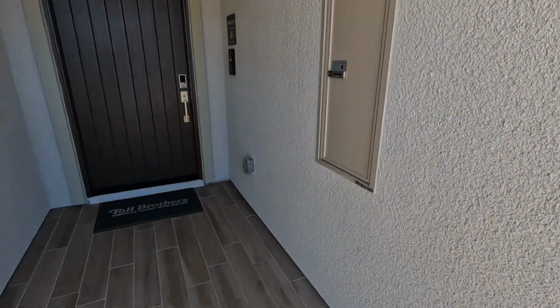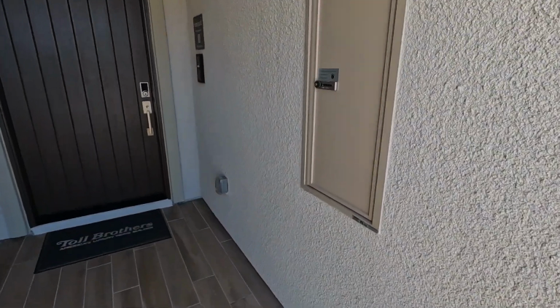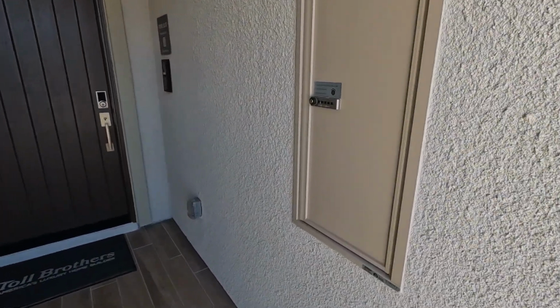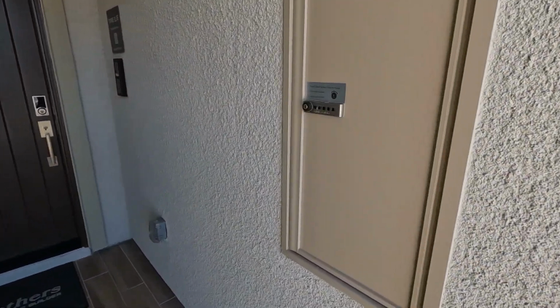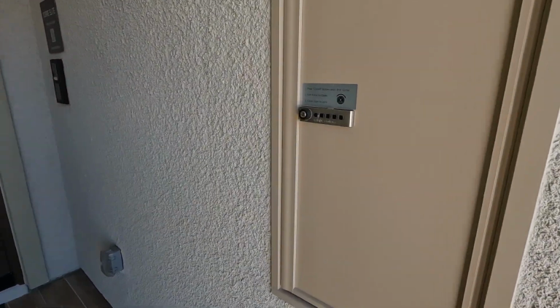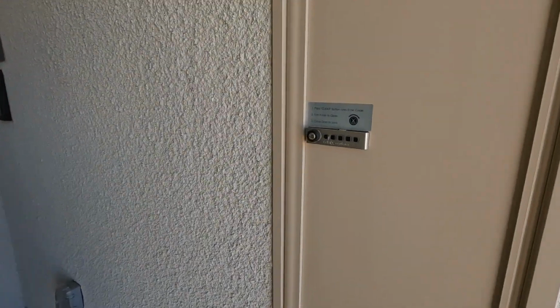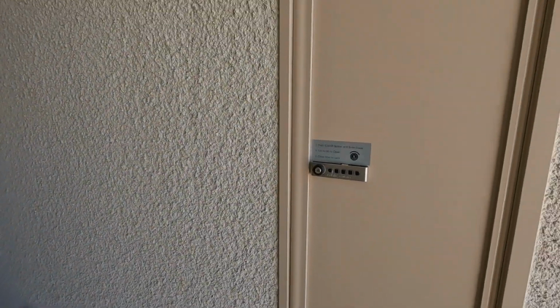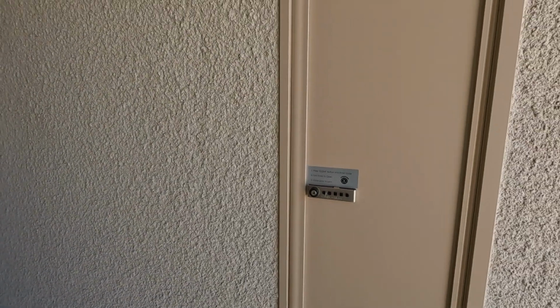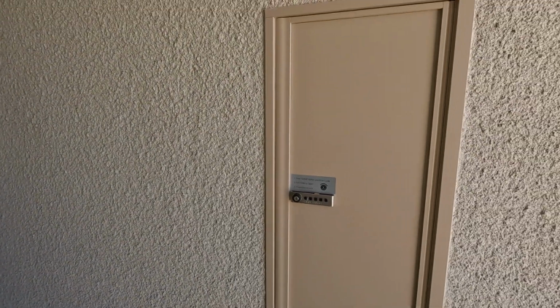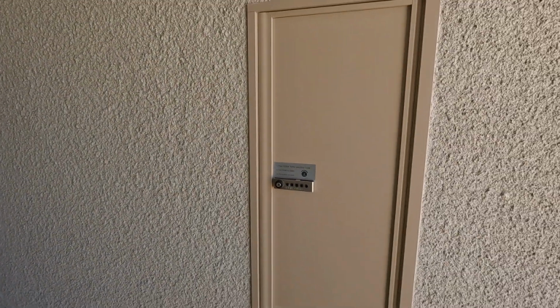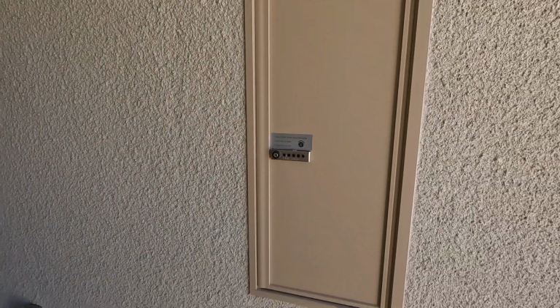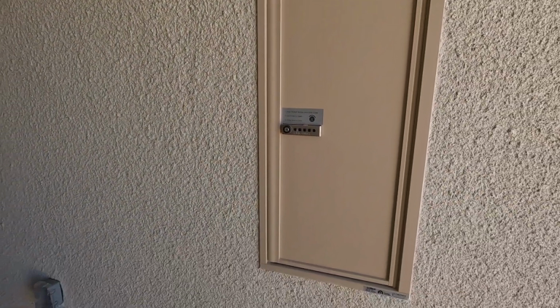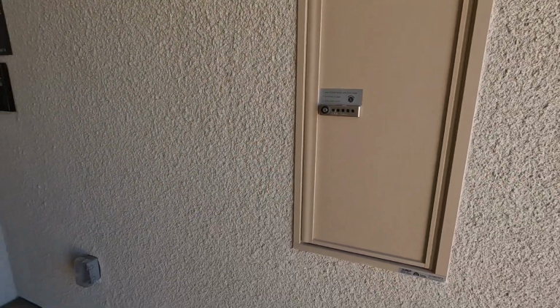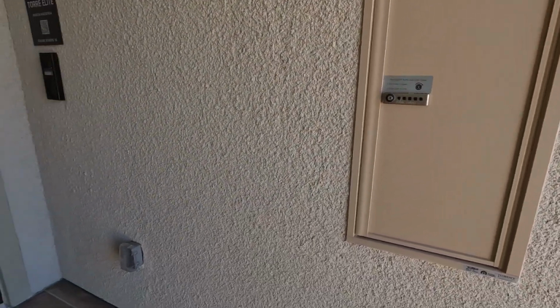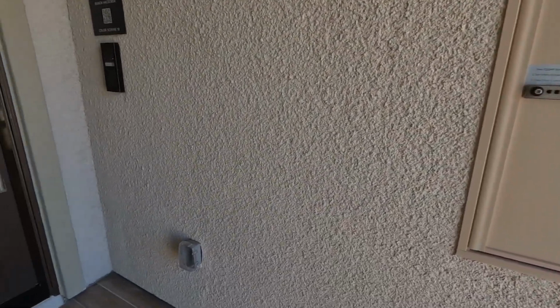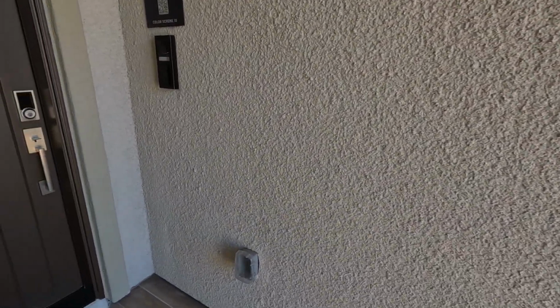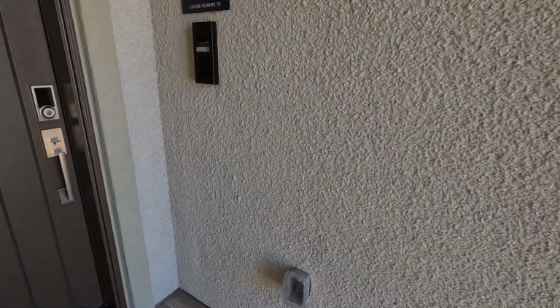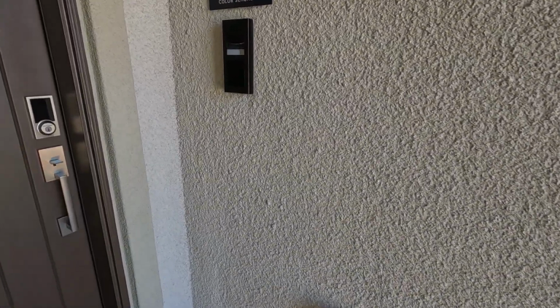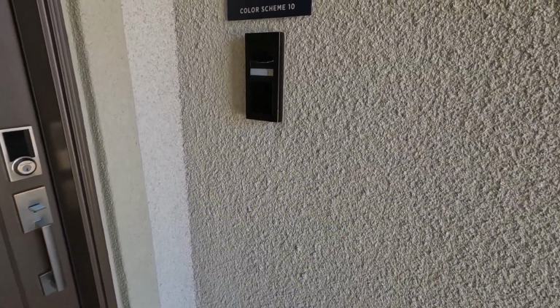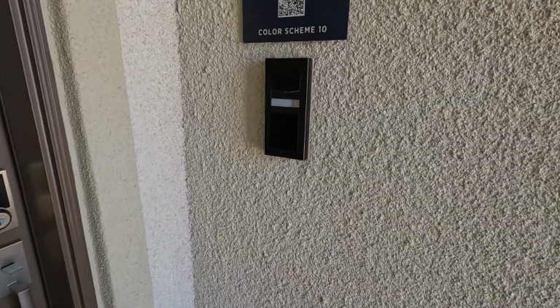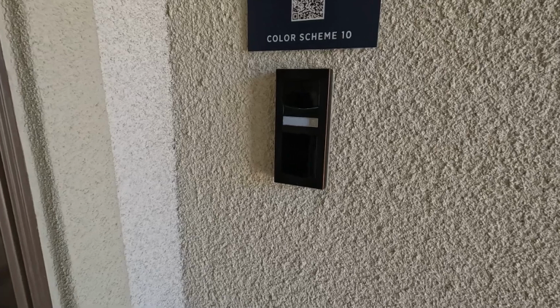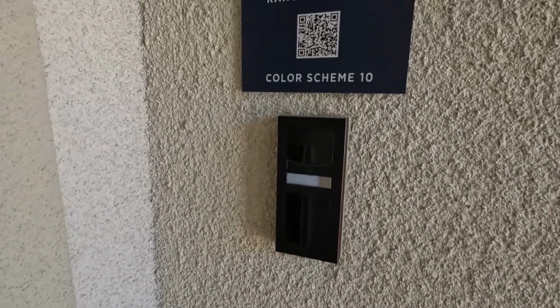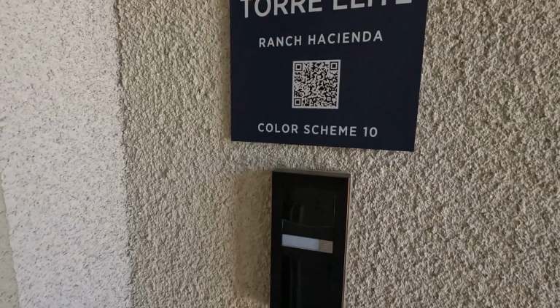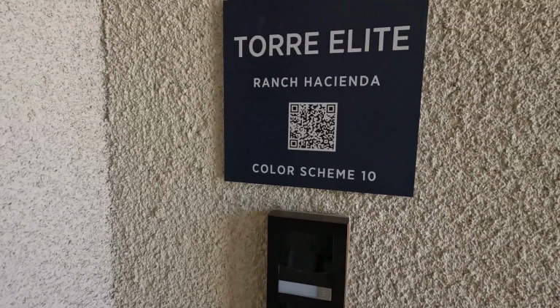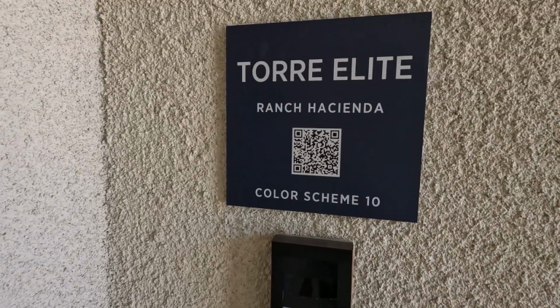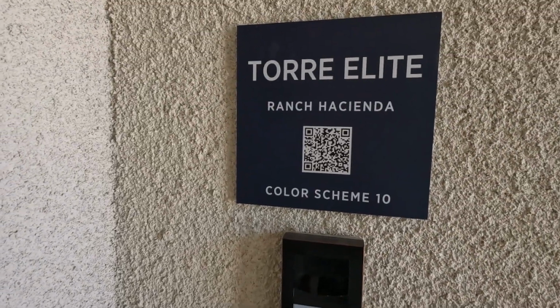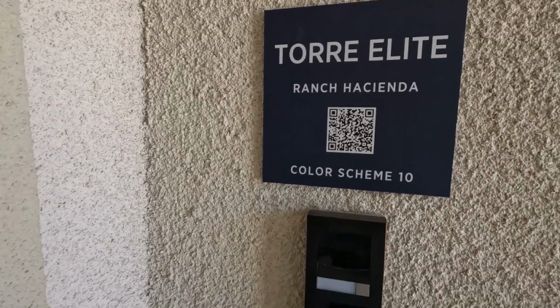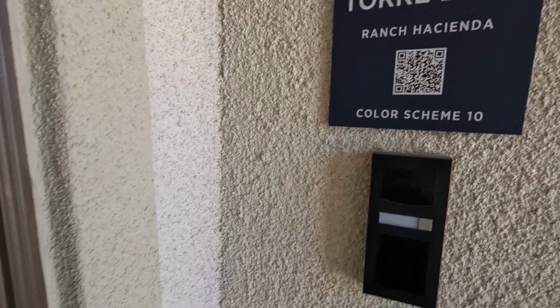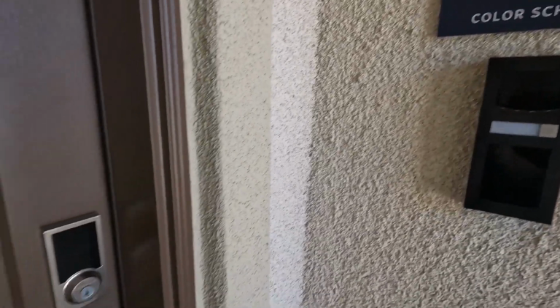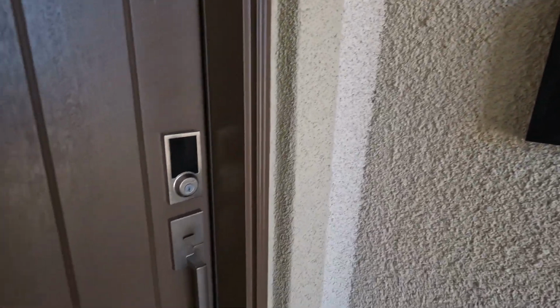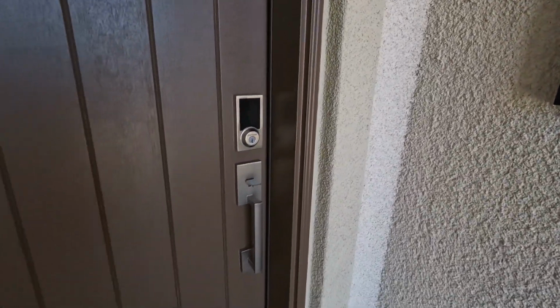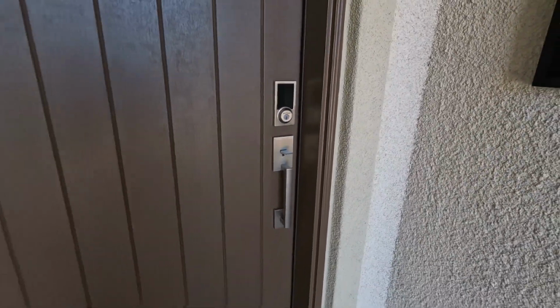First thing I notice is the package locker. That's a nice feature for your deliveries. They put the packages in there, and then when you come home, it opens up on the other side and you can get your packages out of the garage.